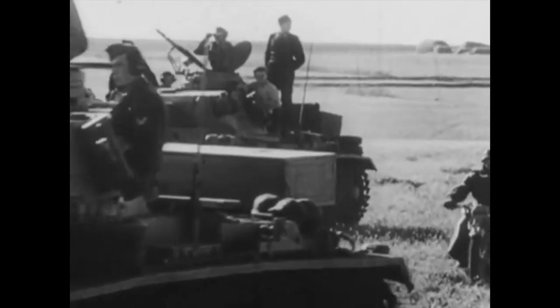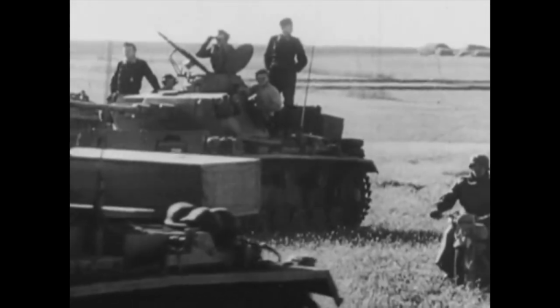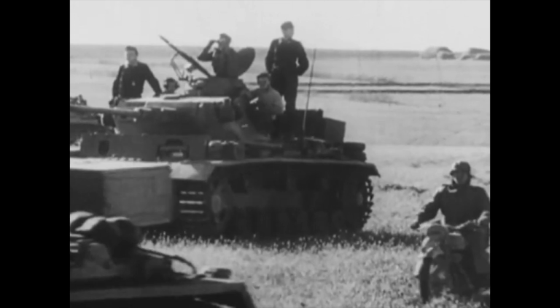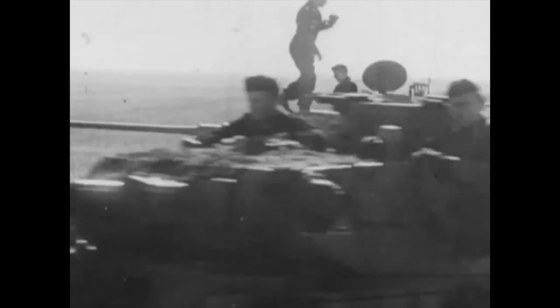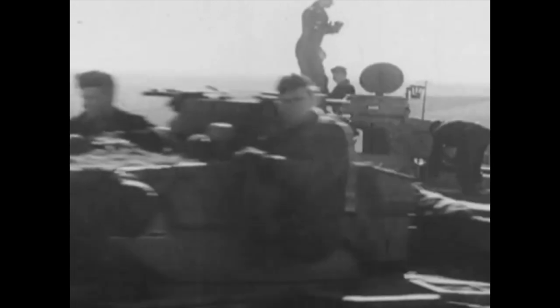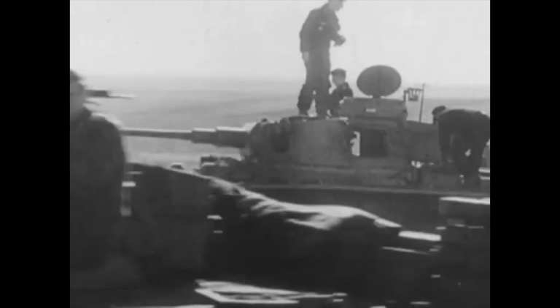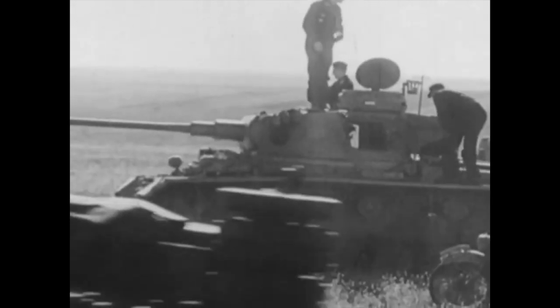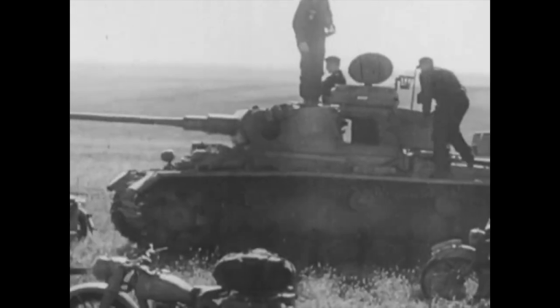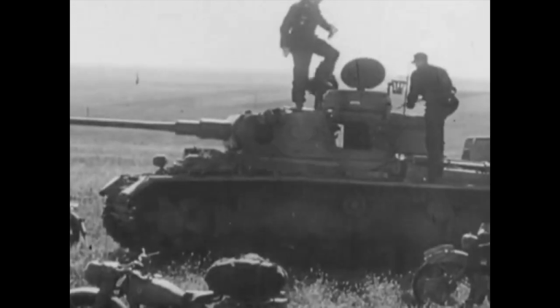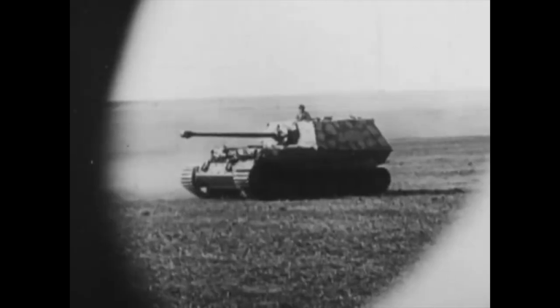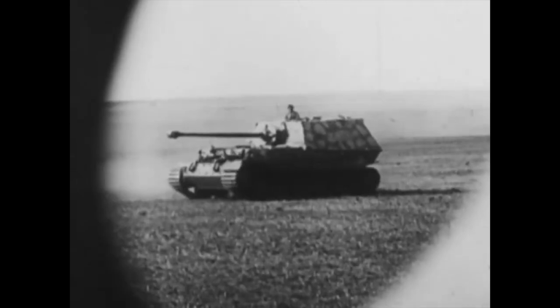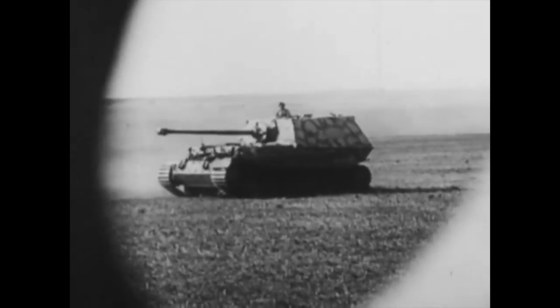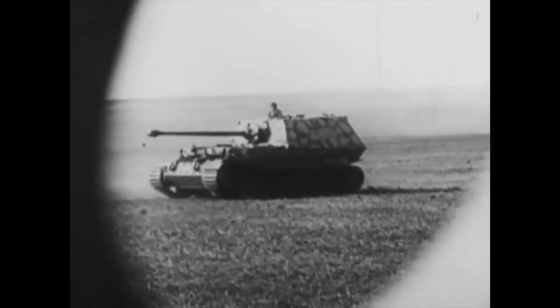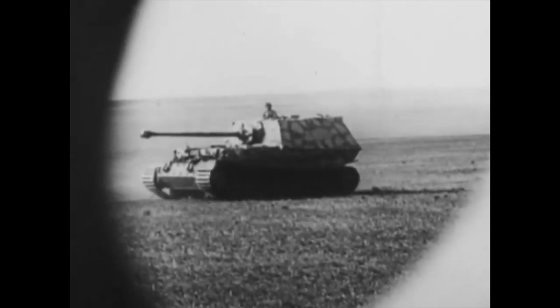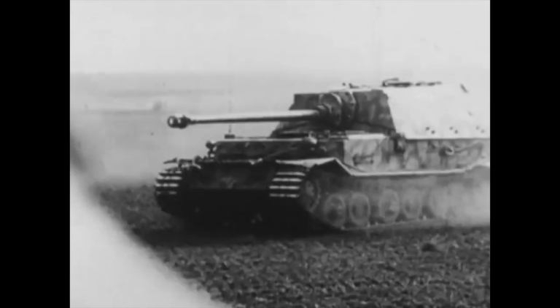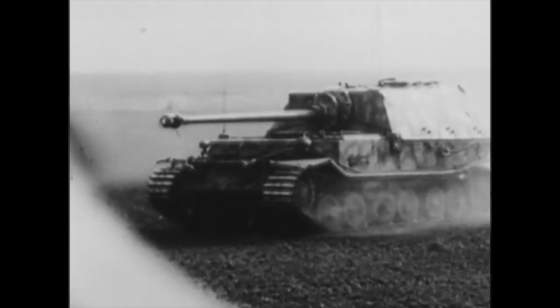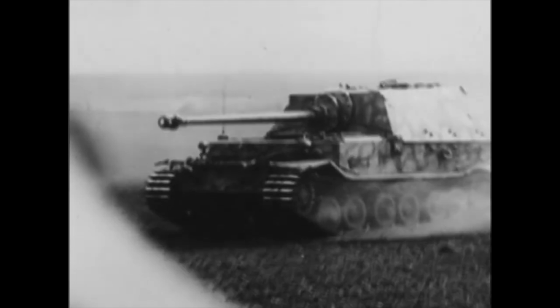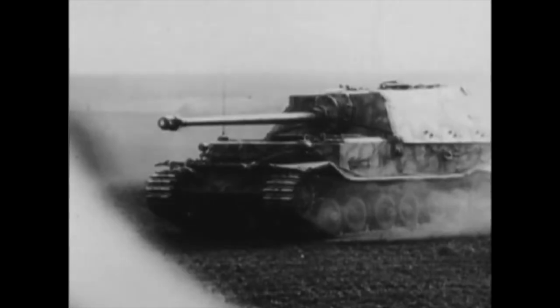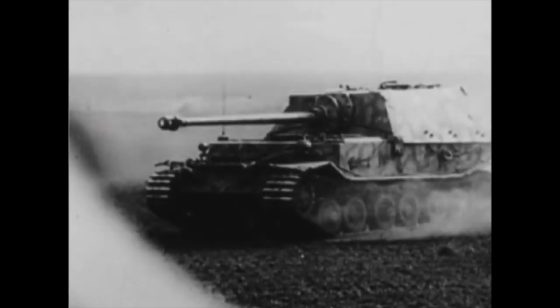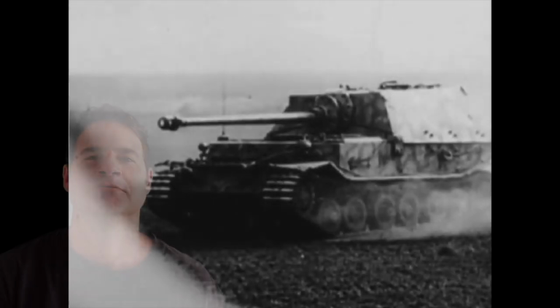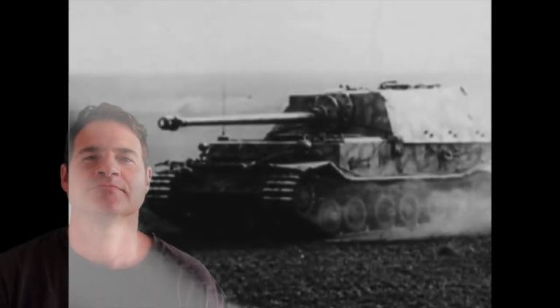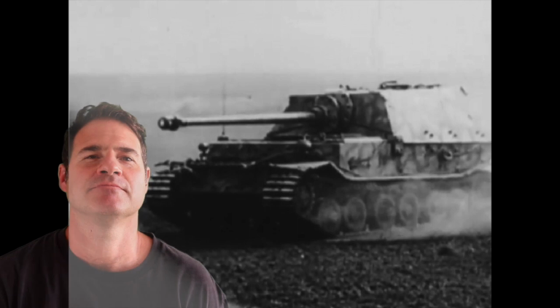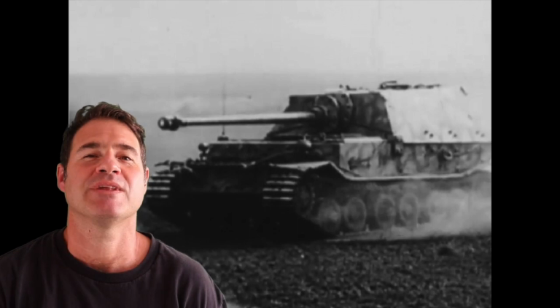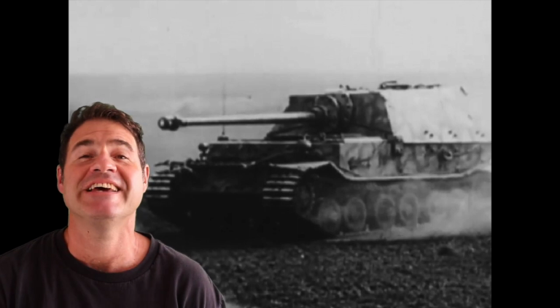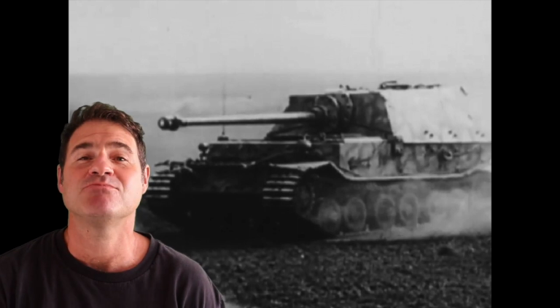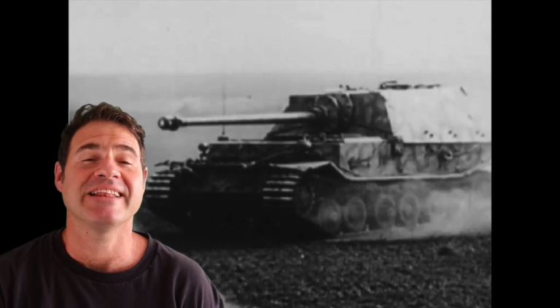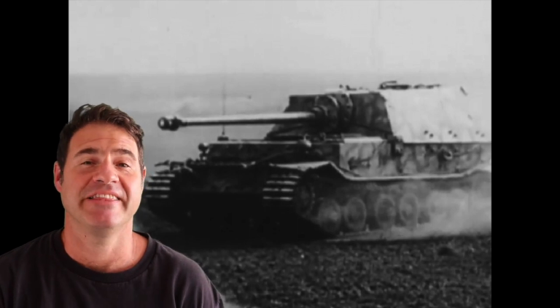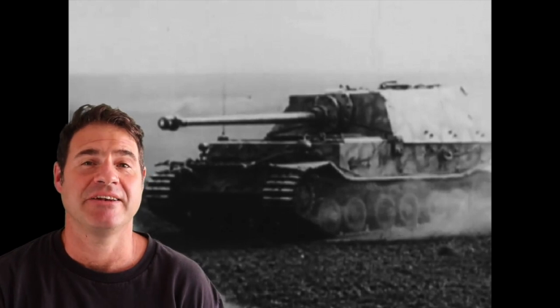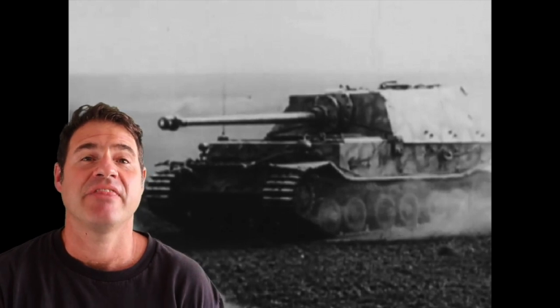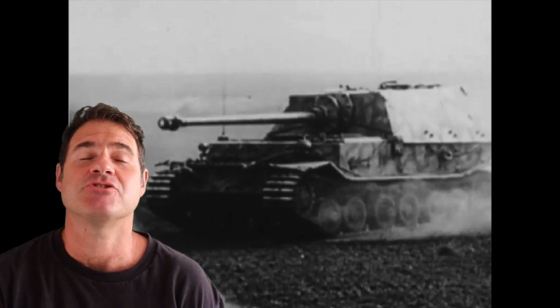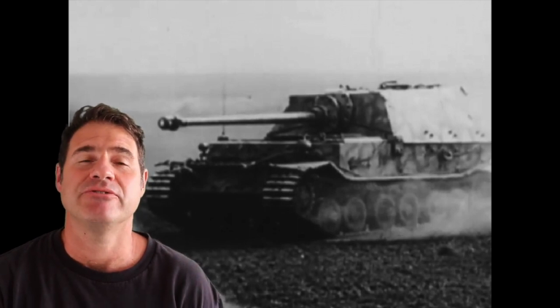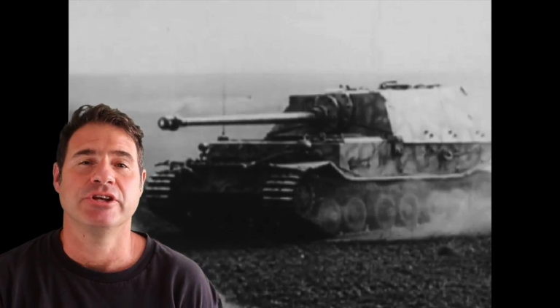Stormtroopers and grenadiers are going to attack, after the artillery island has abandoned the way. Yeah, I like that. That's great footage.